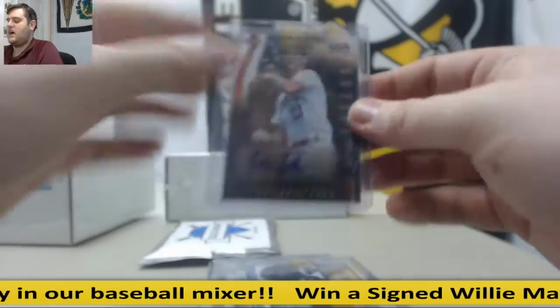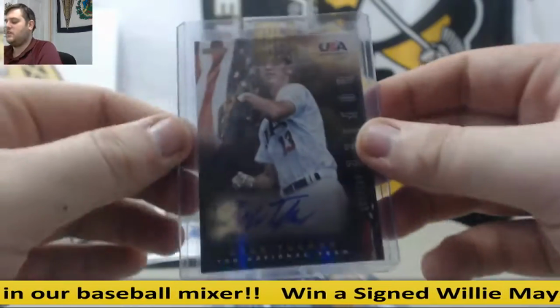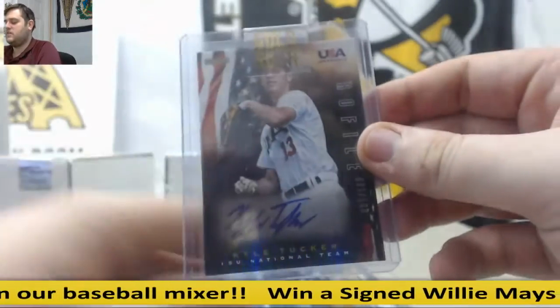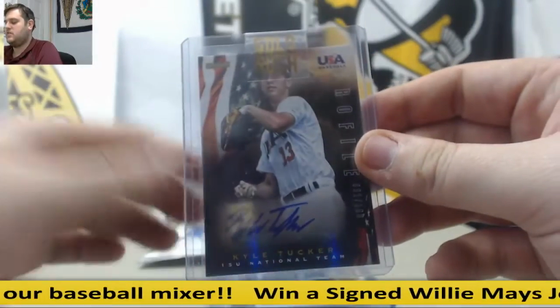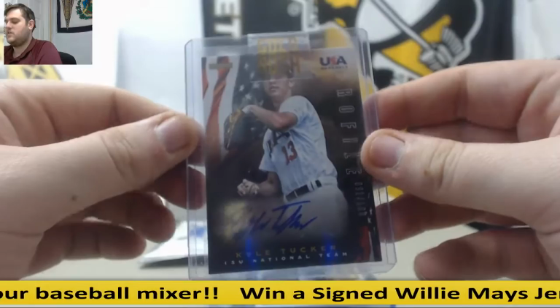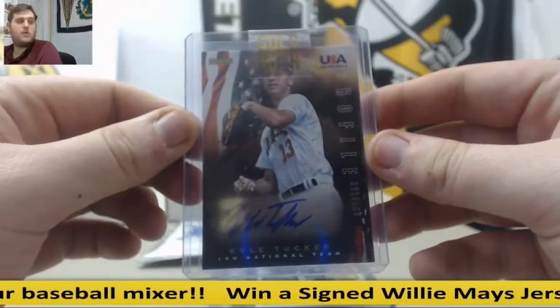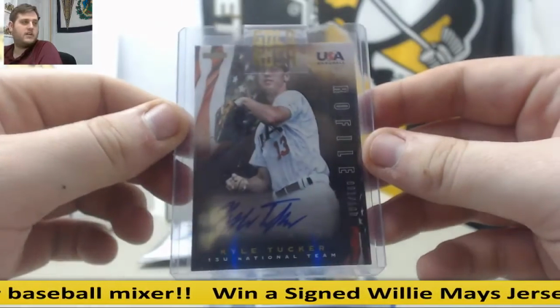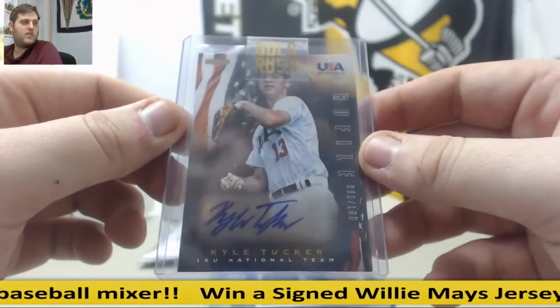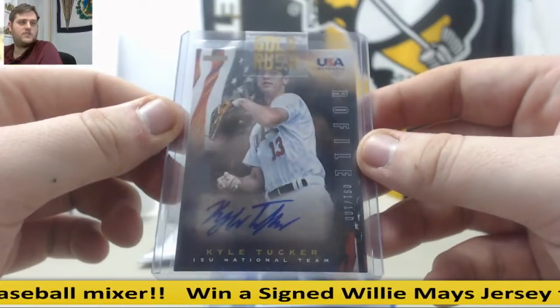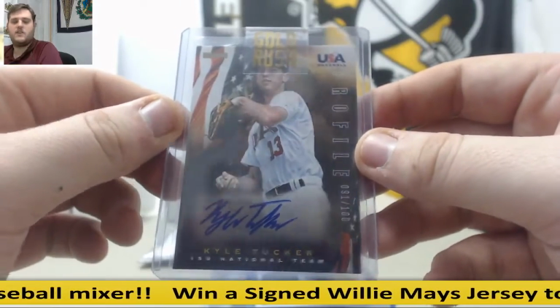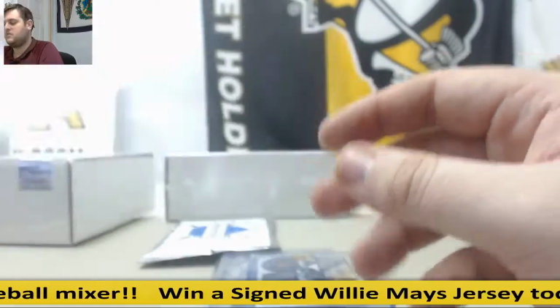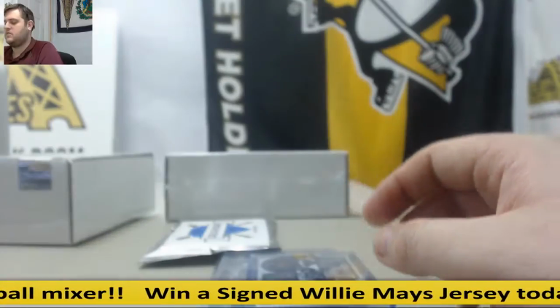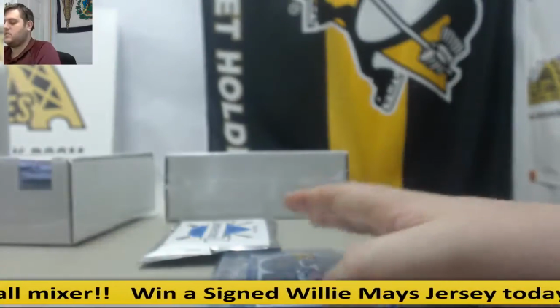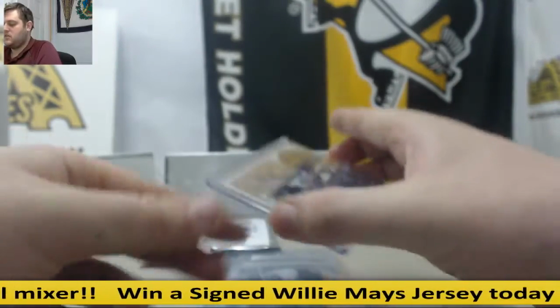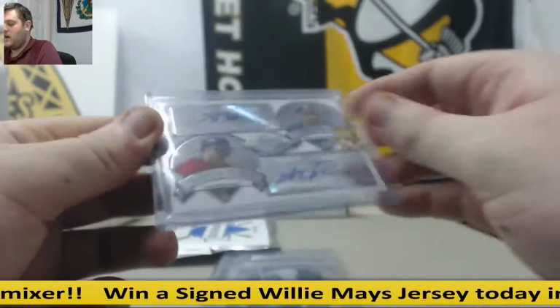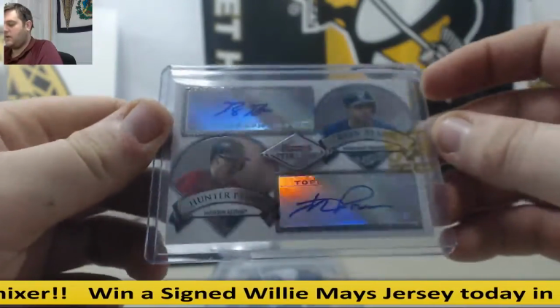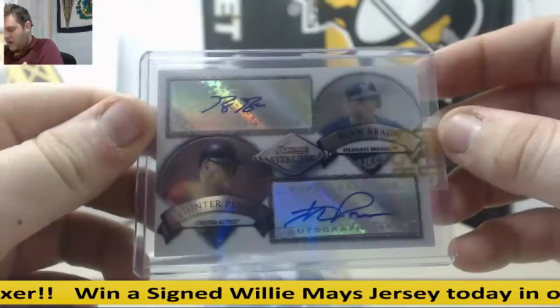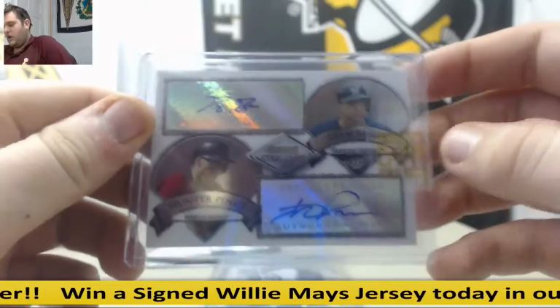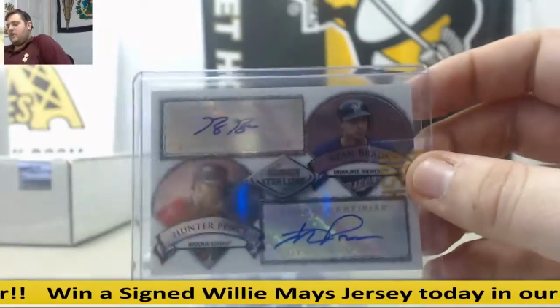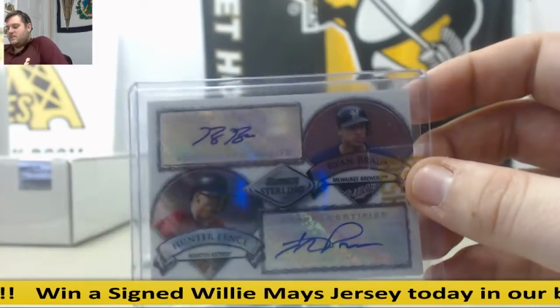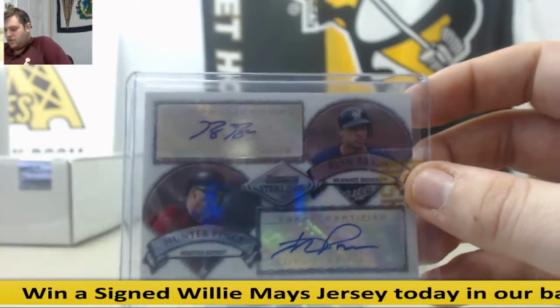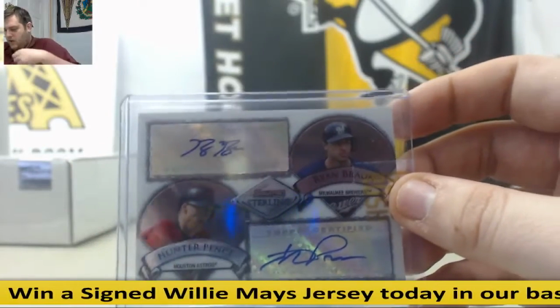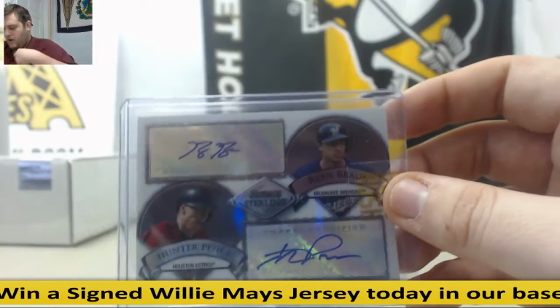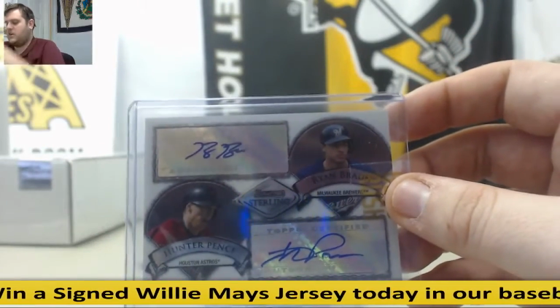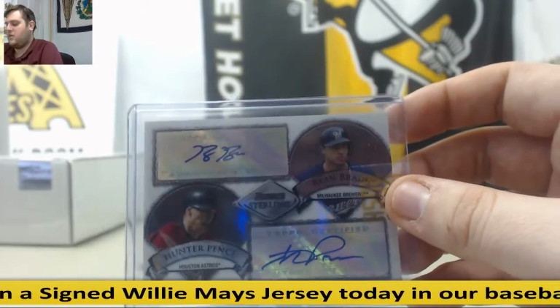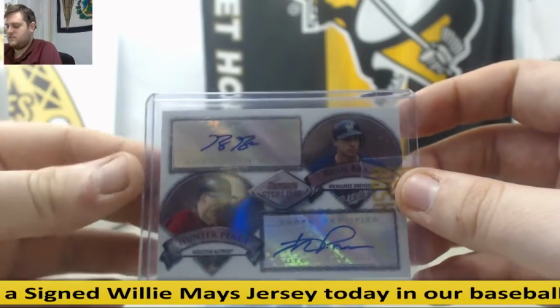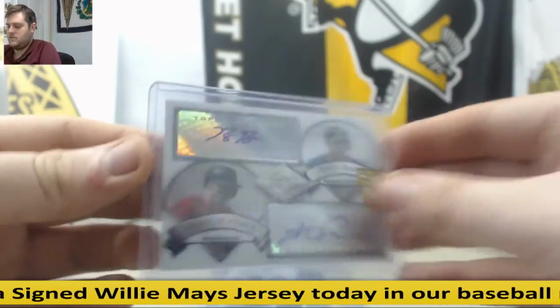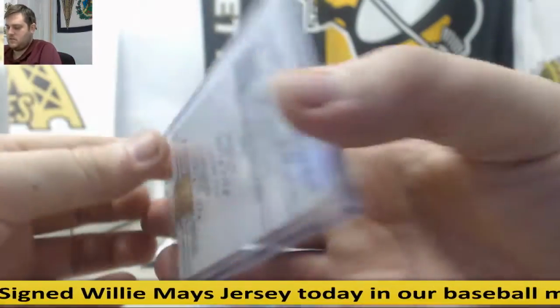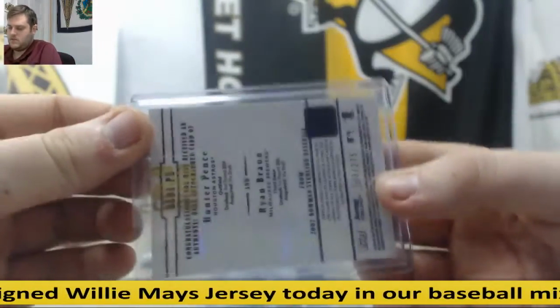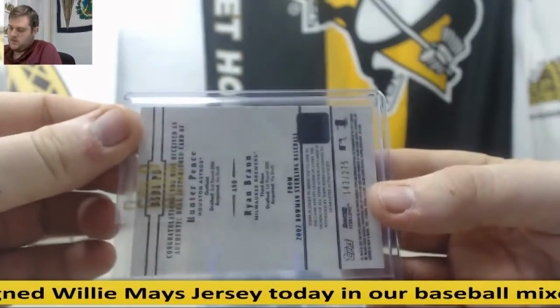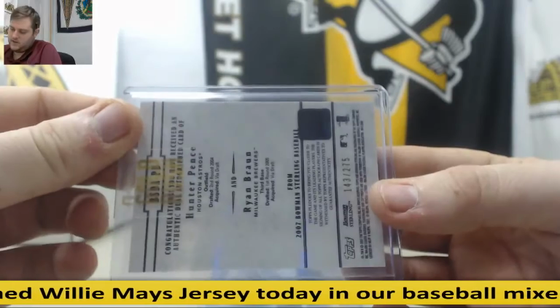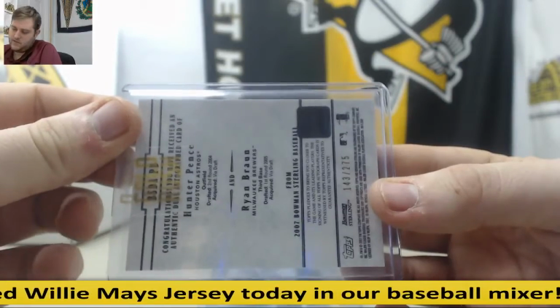Kyle Tucker, USA Baseball auto — nice player for the Astros. Hunter Pence and Ryan Braun dual auto, out of 275. Really nice case so far.